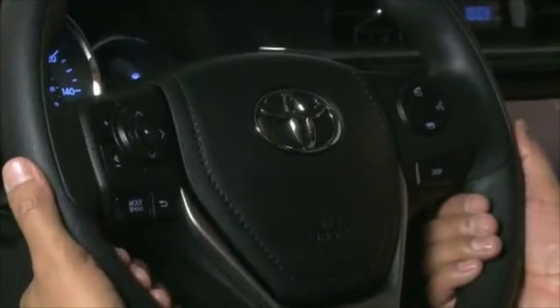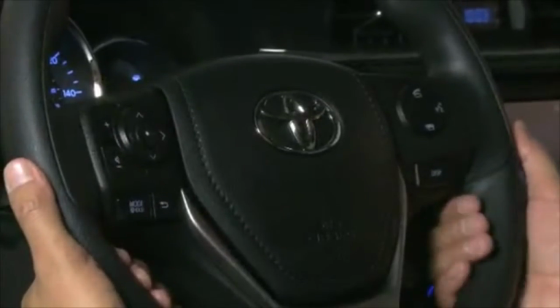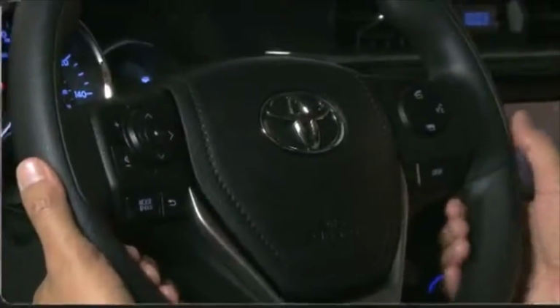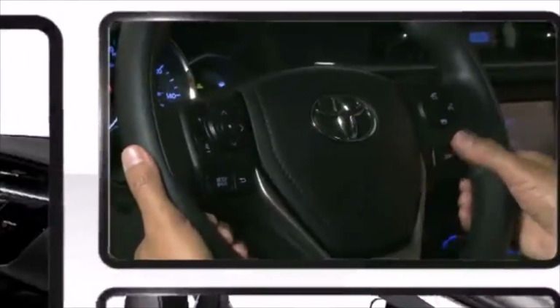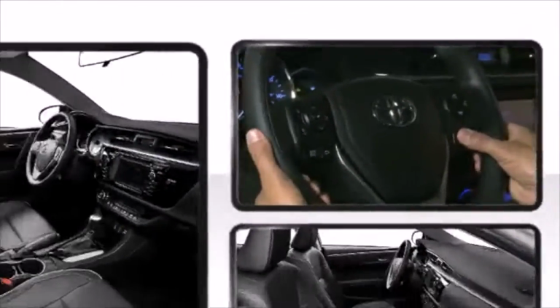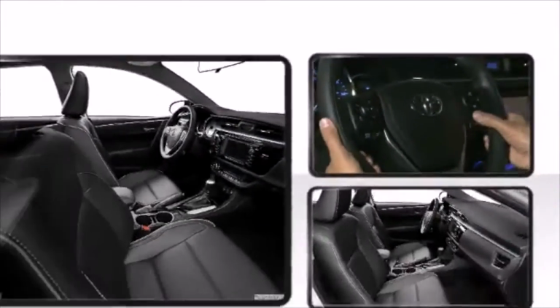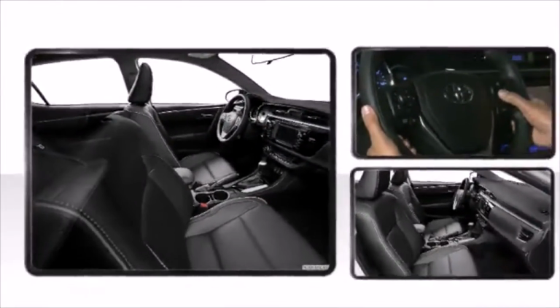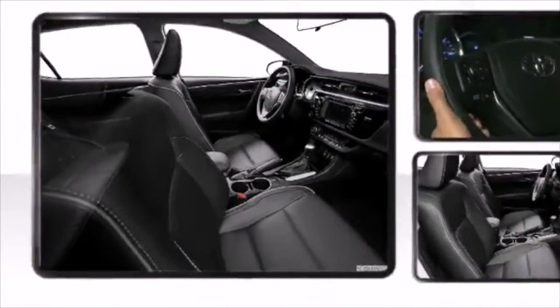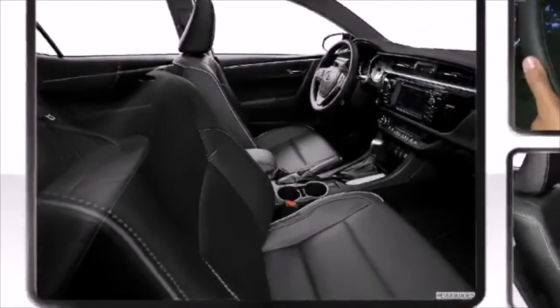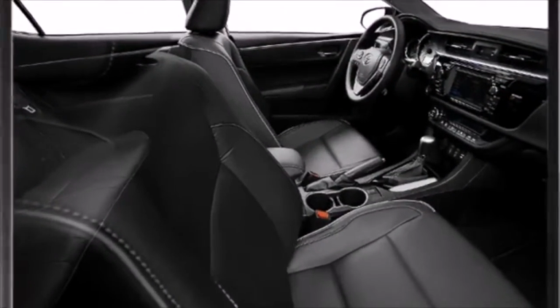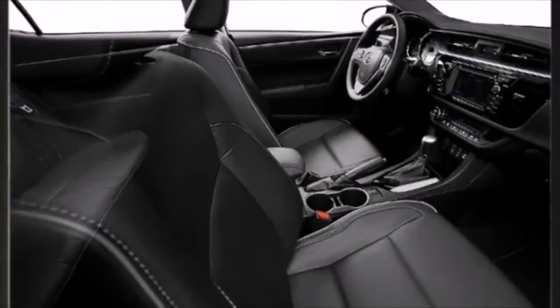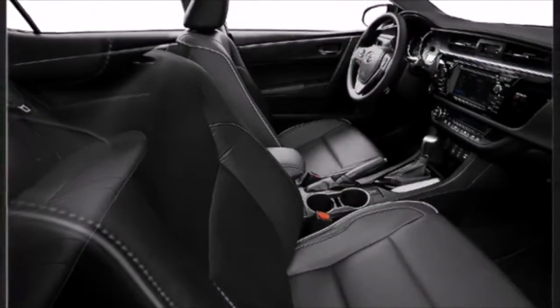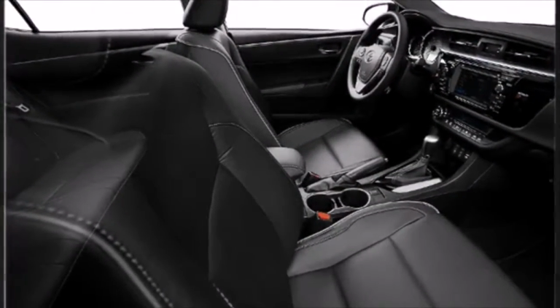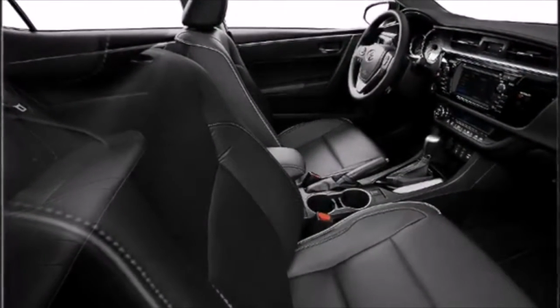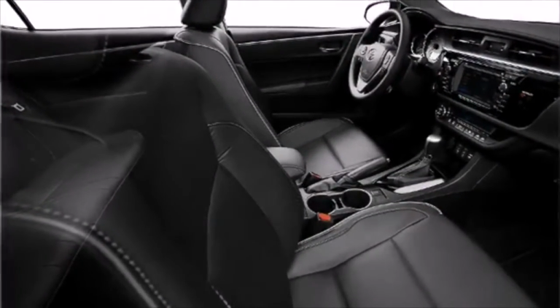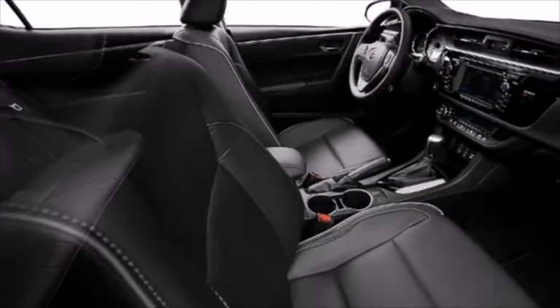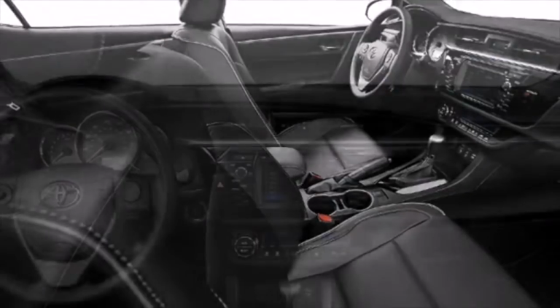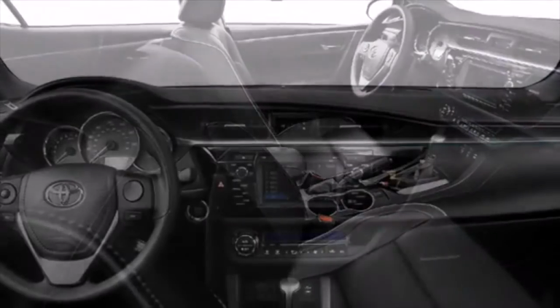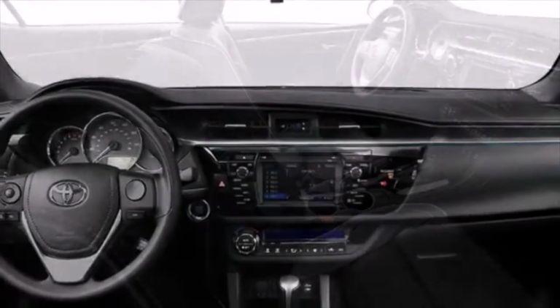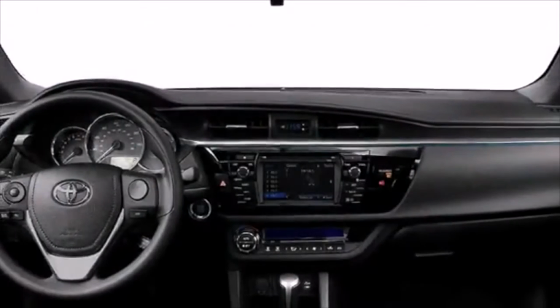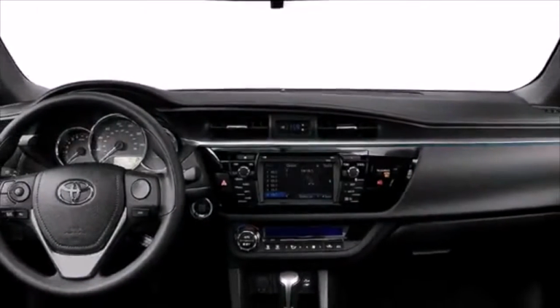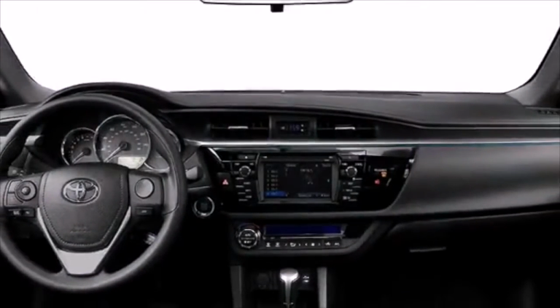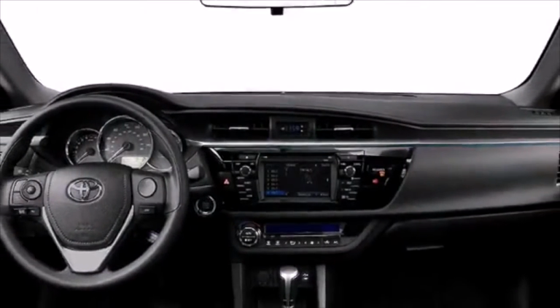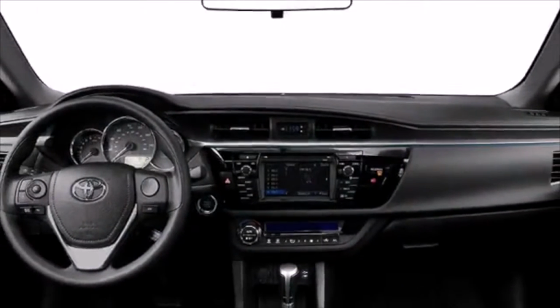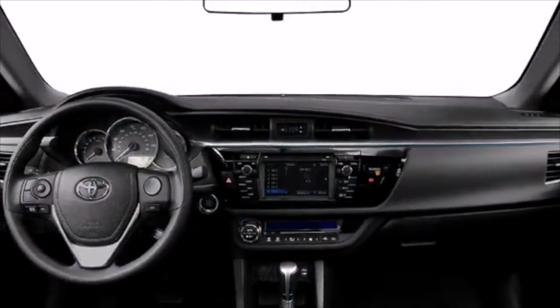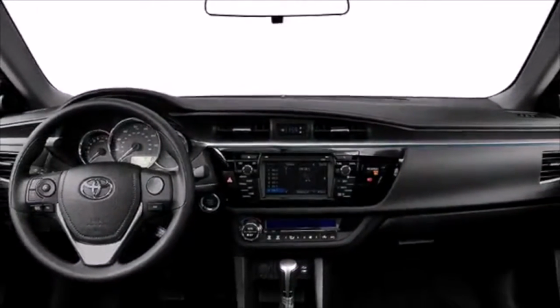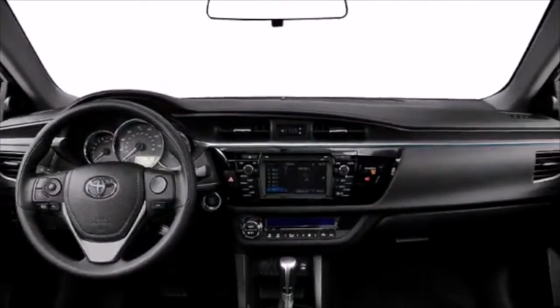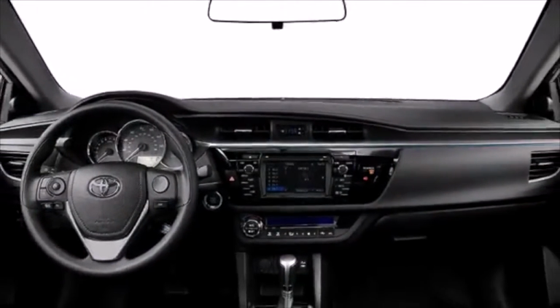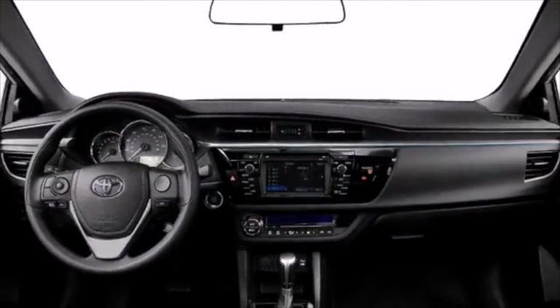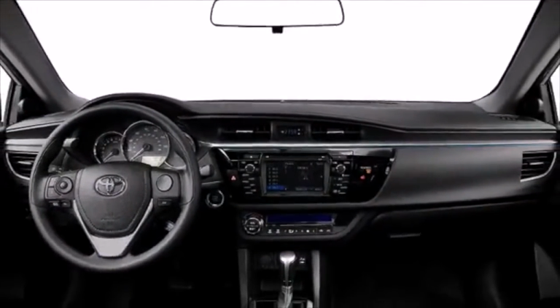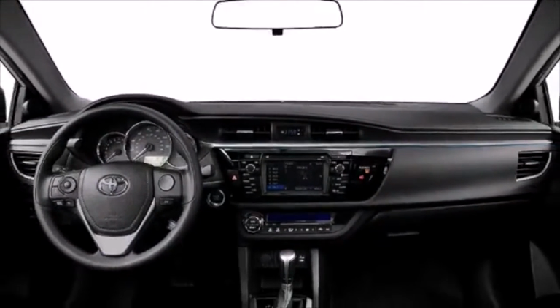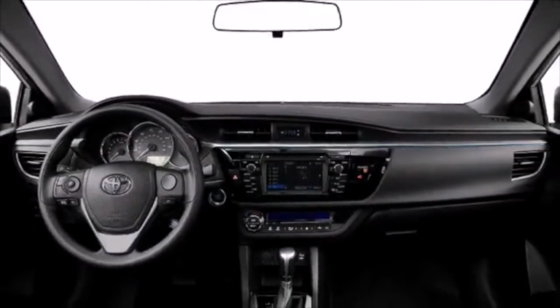Enjoy fresh air entertainment at the Miller Outdoor Theater in Herman Park. You can set the mood in the Corolla using Entune's Pandora music streaming app while you get ready to experience culturally diverse, professional entertainment for free.